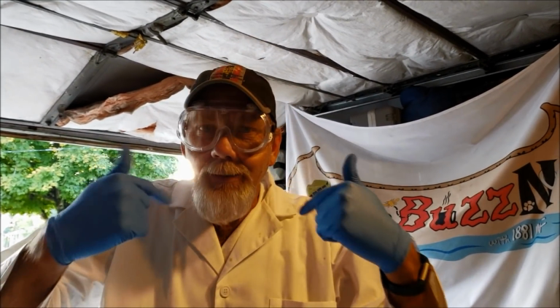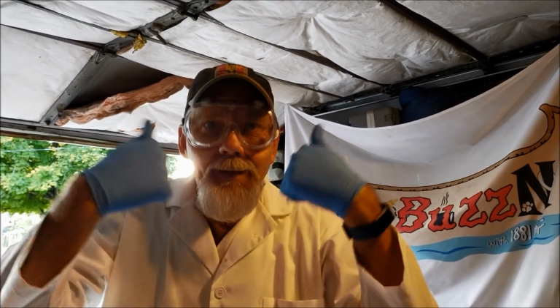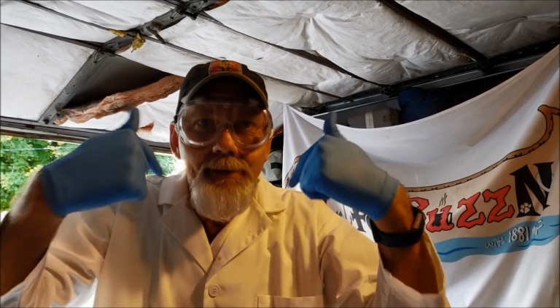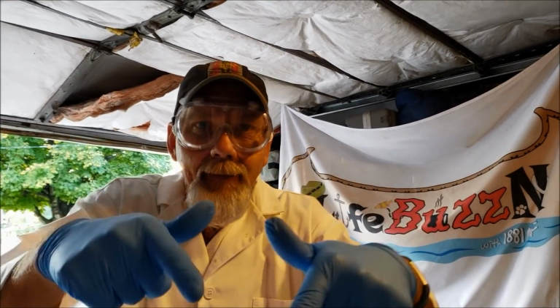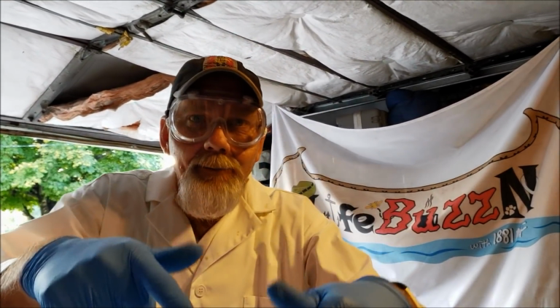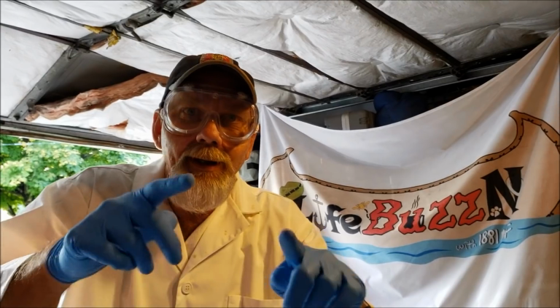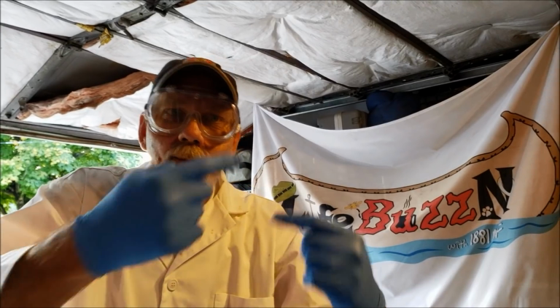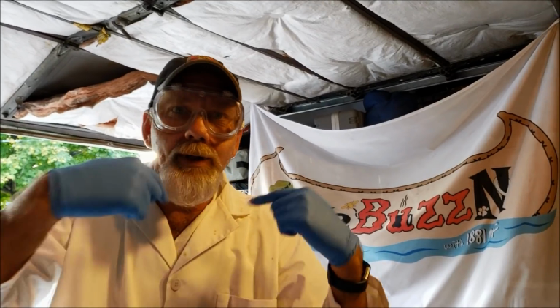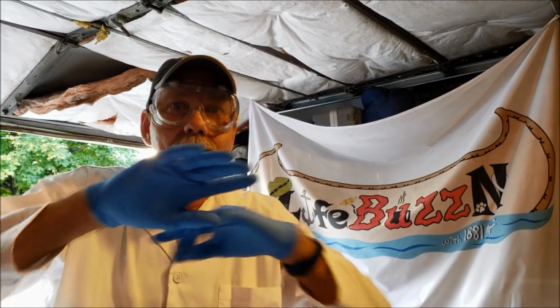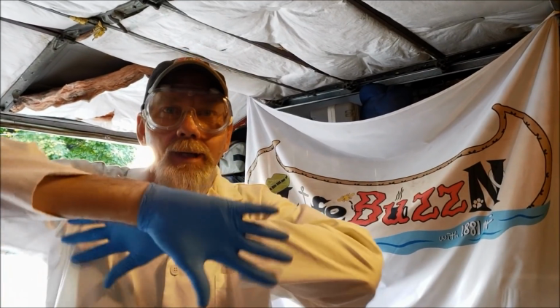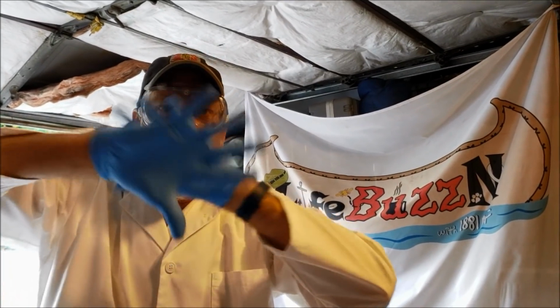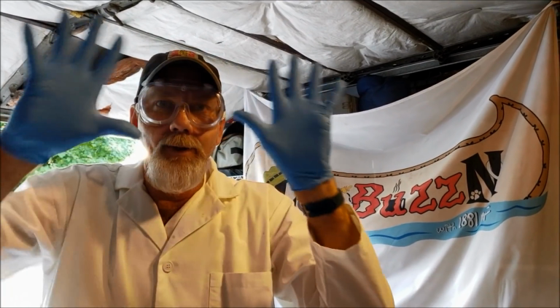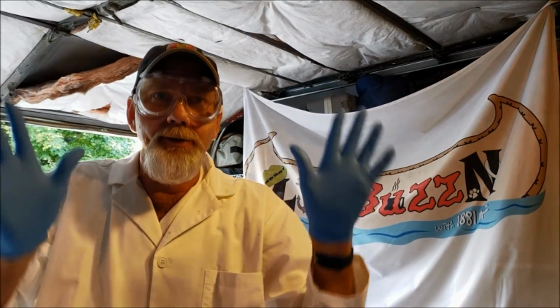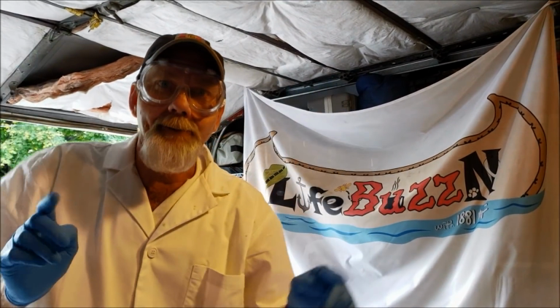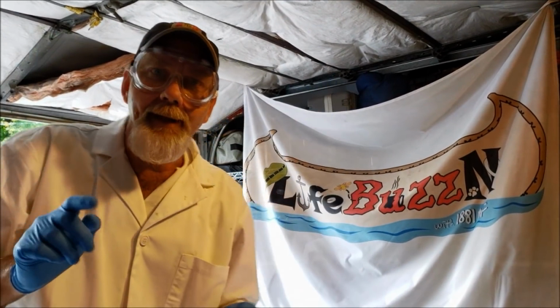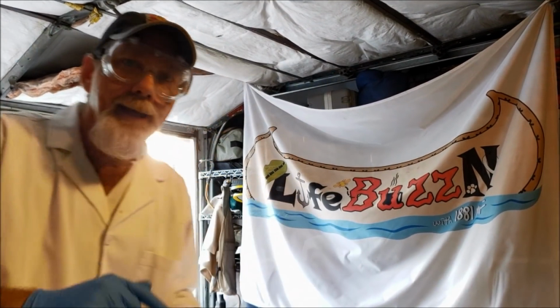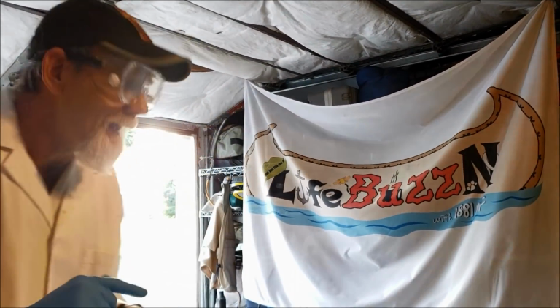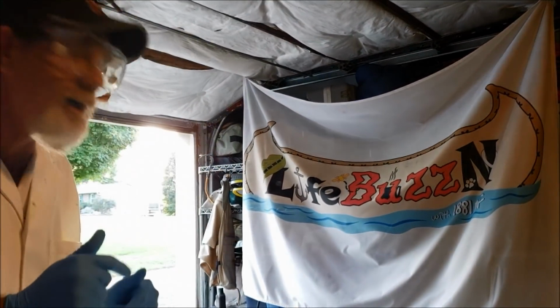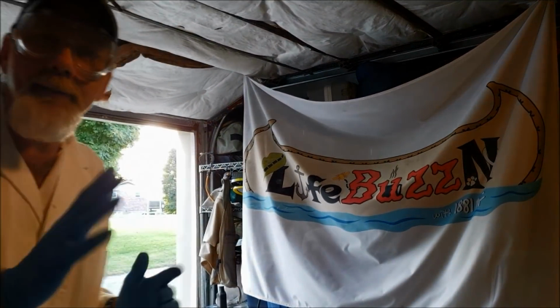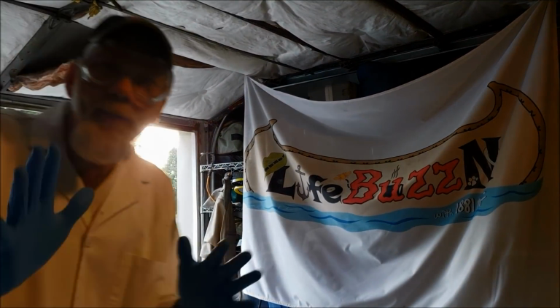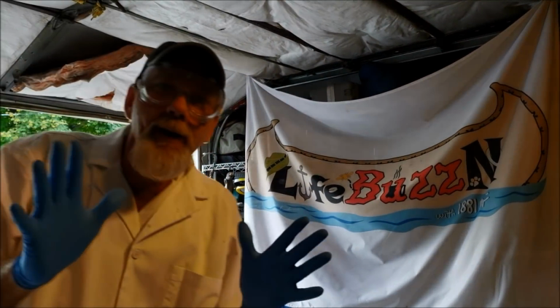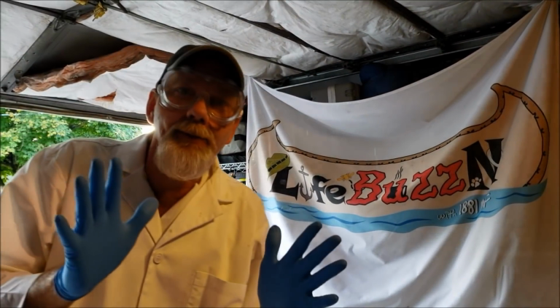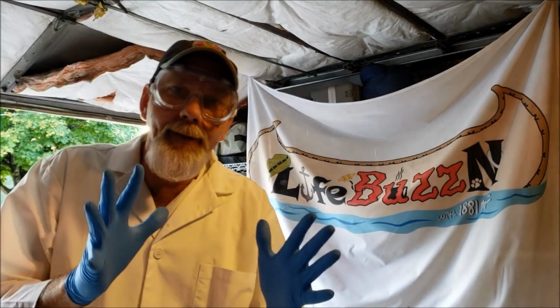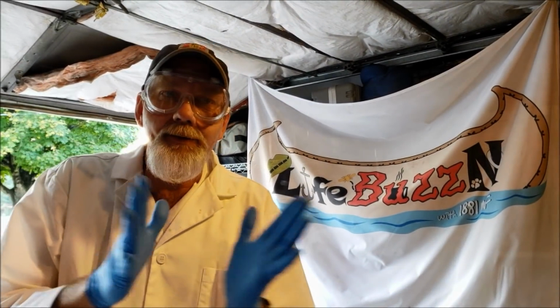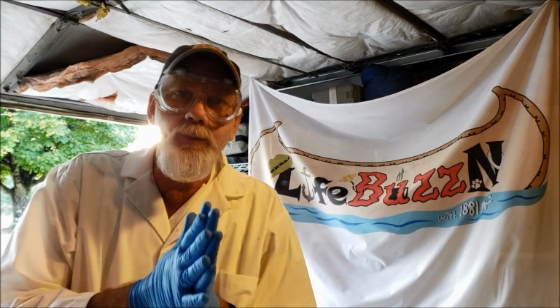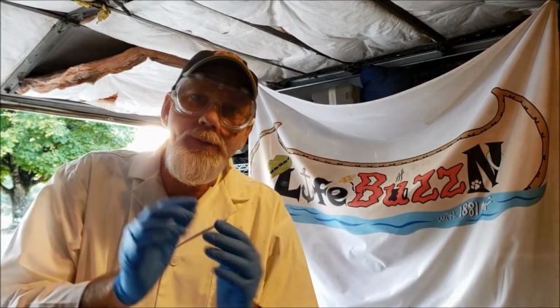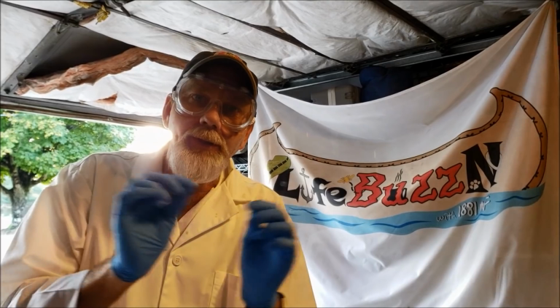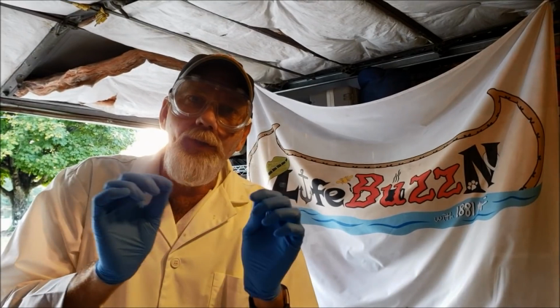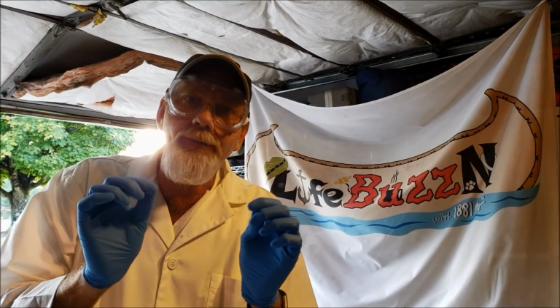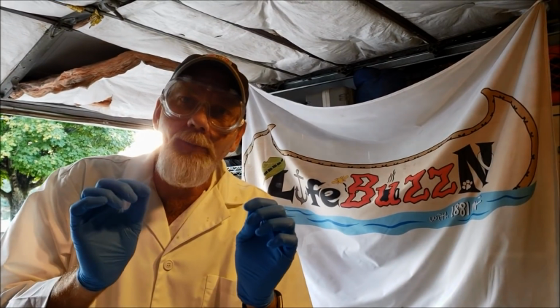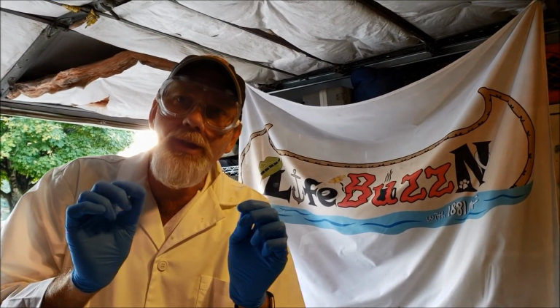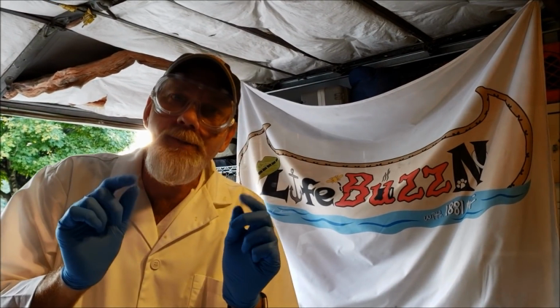Little Debbie's on the camera. We're in the chemical shop today, and one of my most popular videos is when we took the gold off of memory chips.